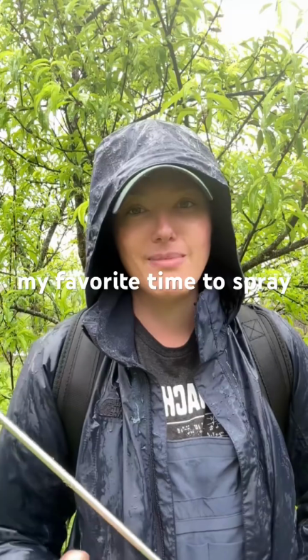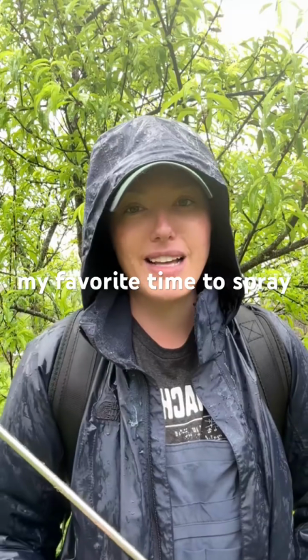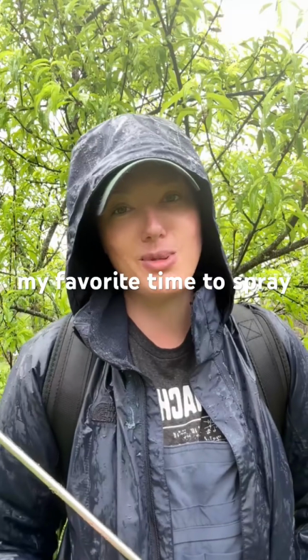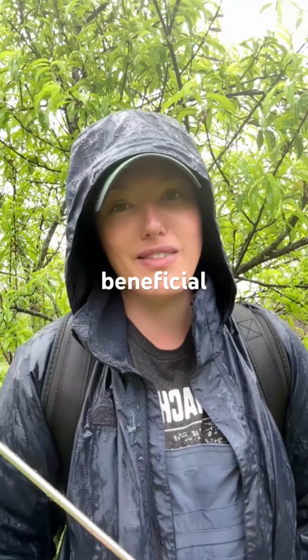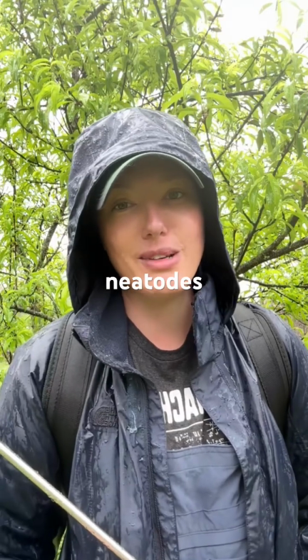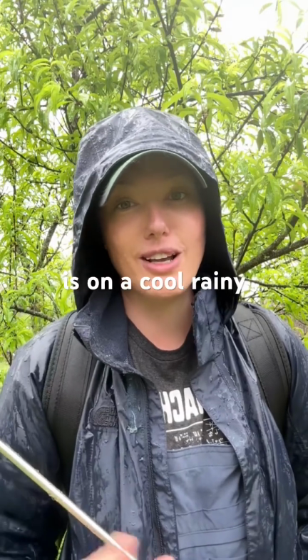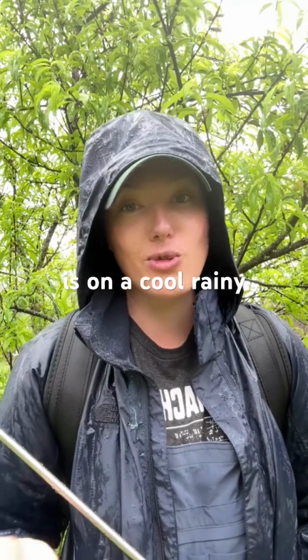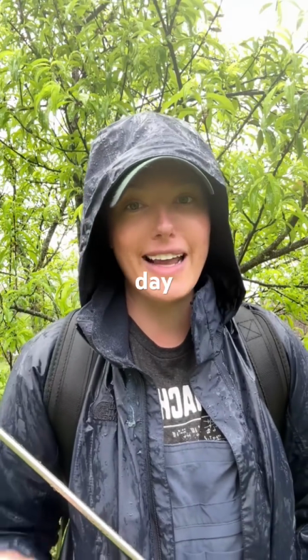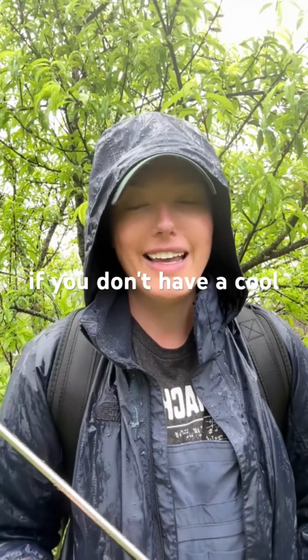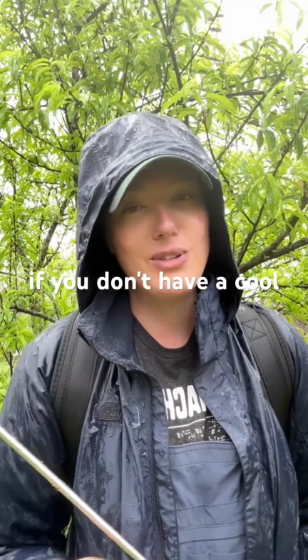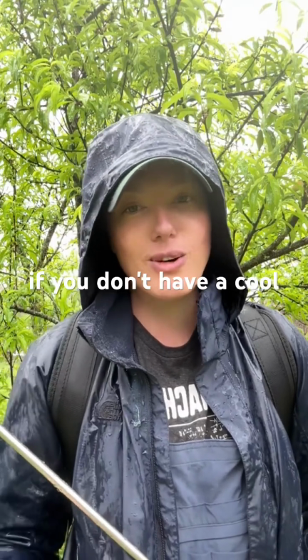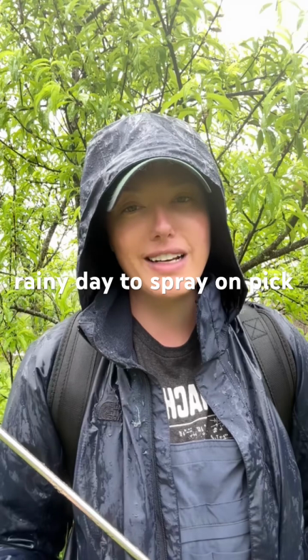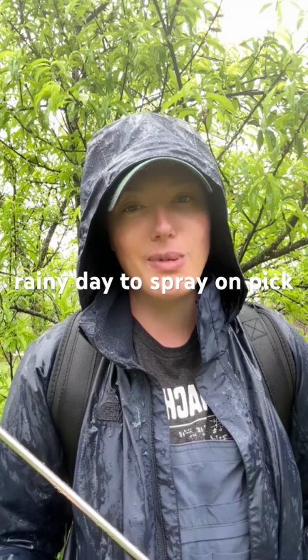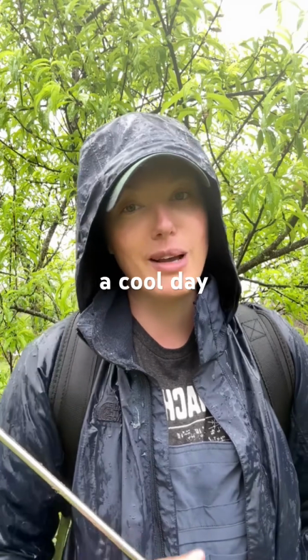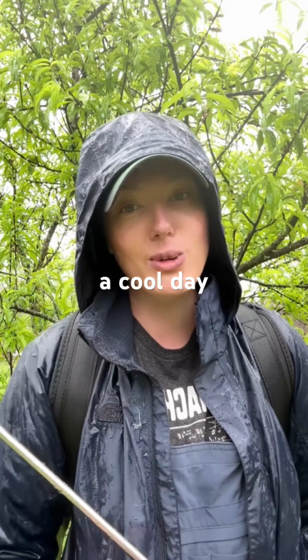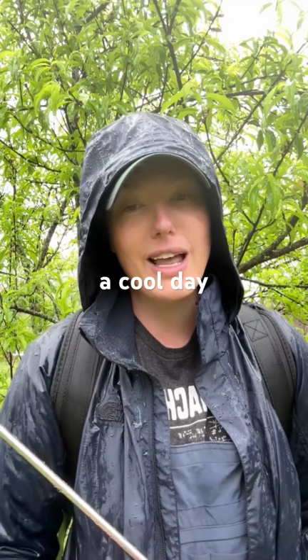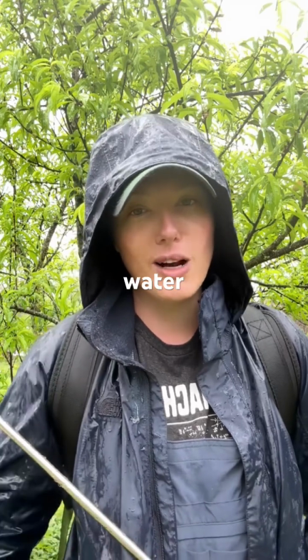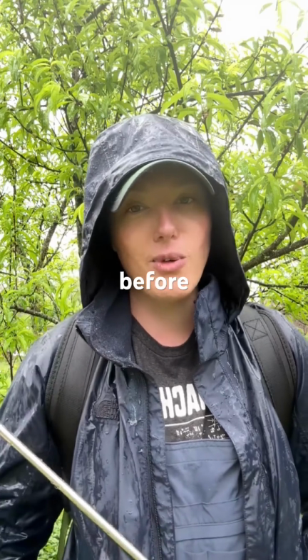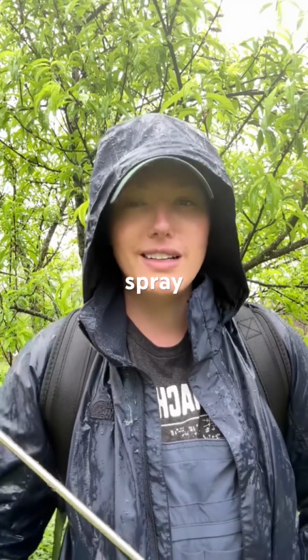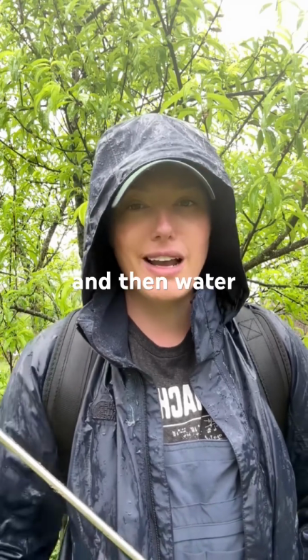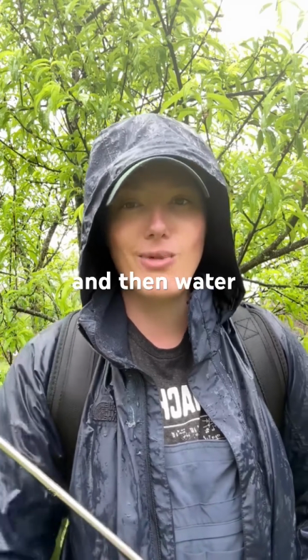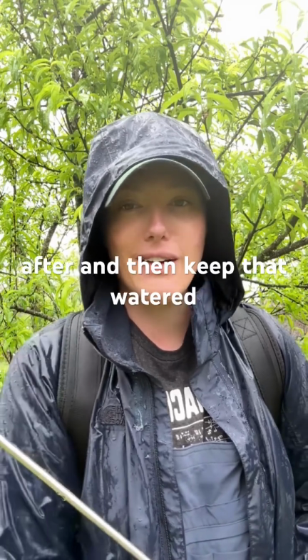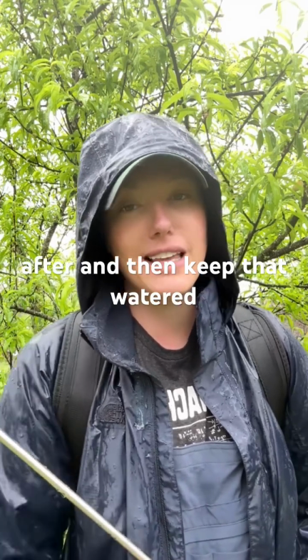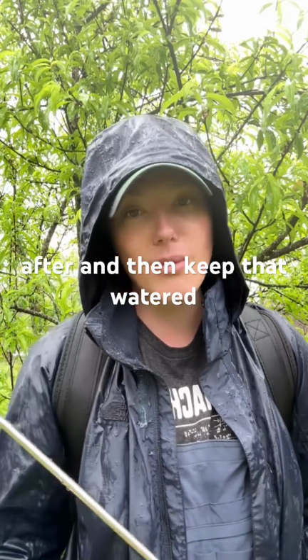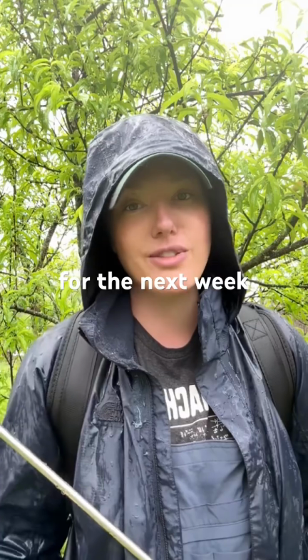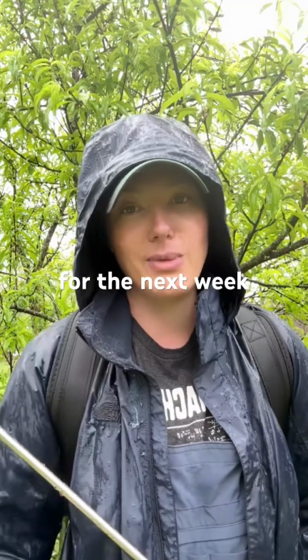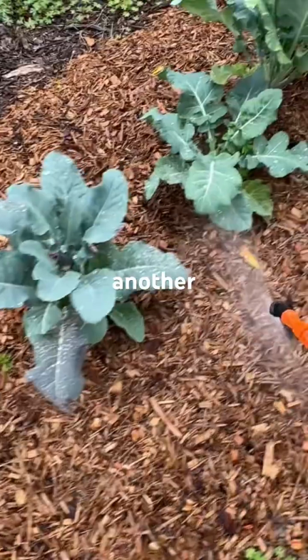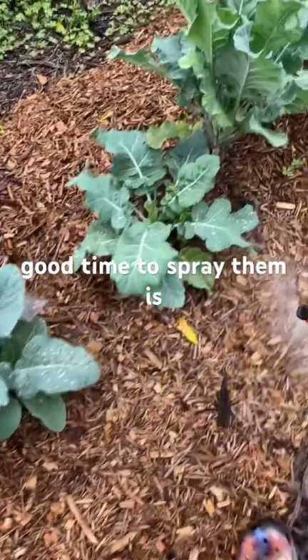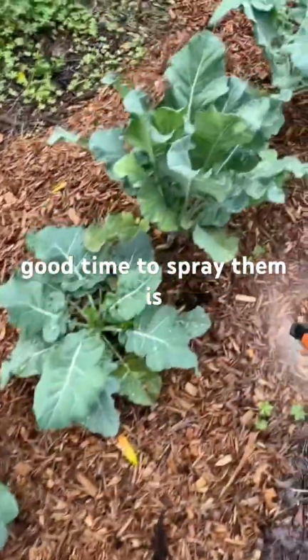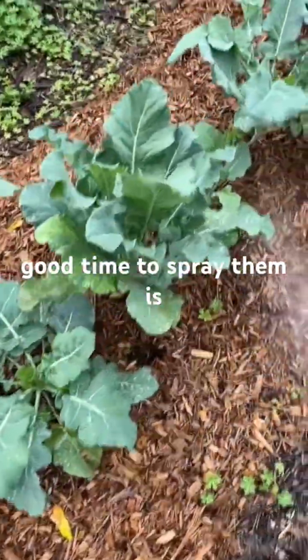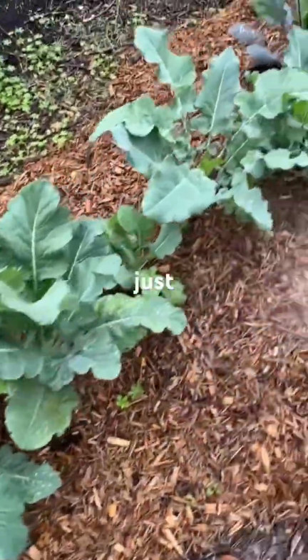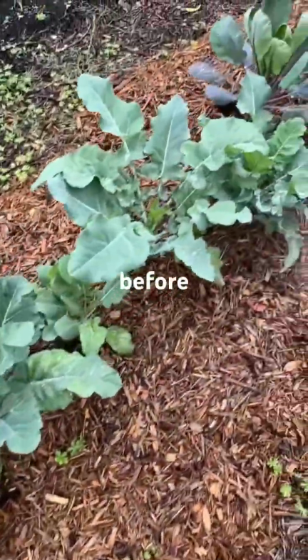My favorite time to spray beneficial nematodes is on a cool, rainy day. If you don't have a cool, rainy day to spray on, pick a cool day, water before, spray, and then water after, and then keep that watered for the next week. Another good time to spray them is just before dark.